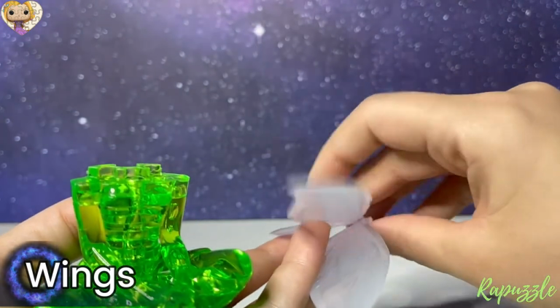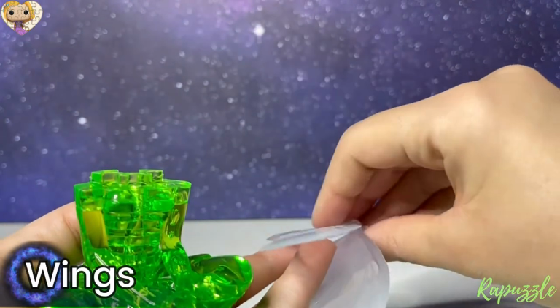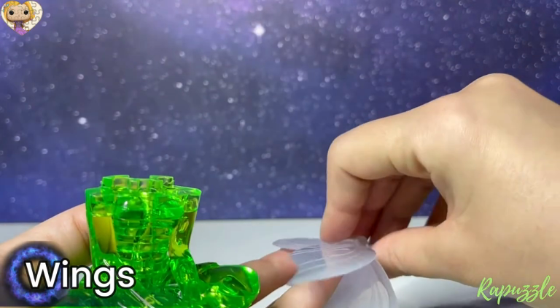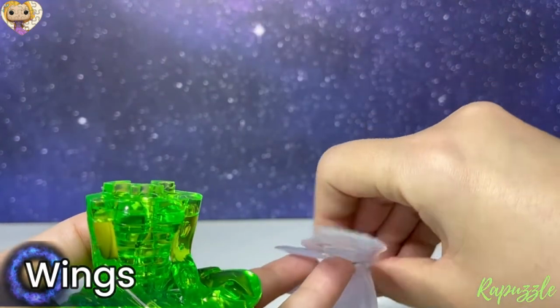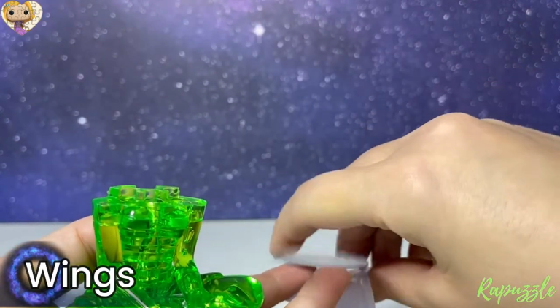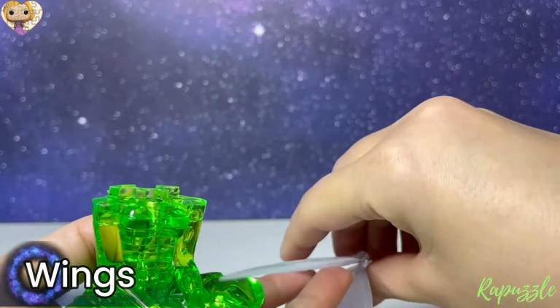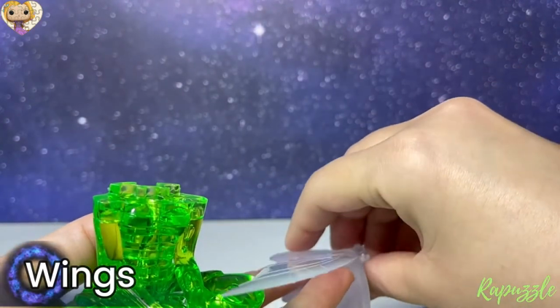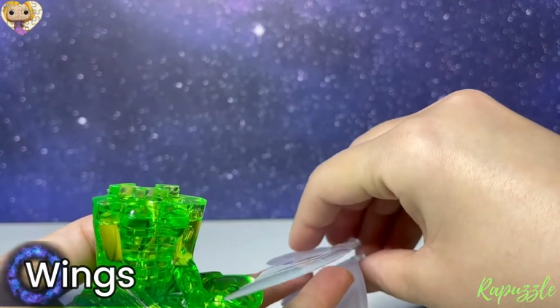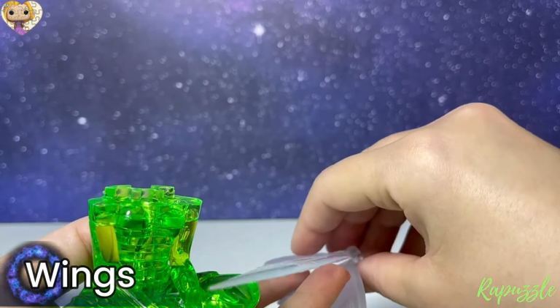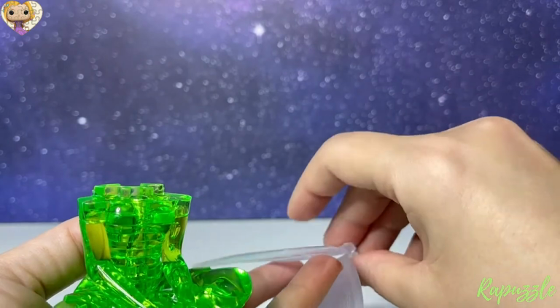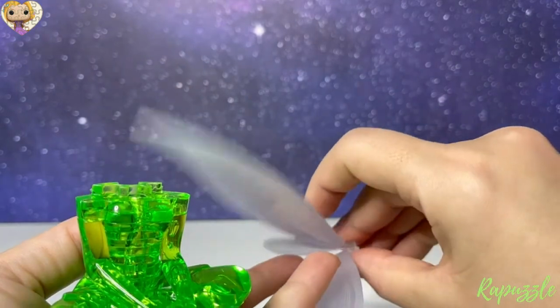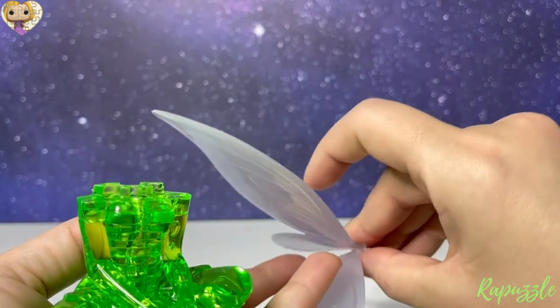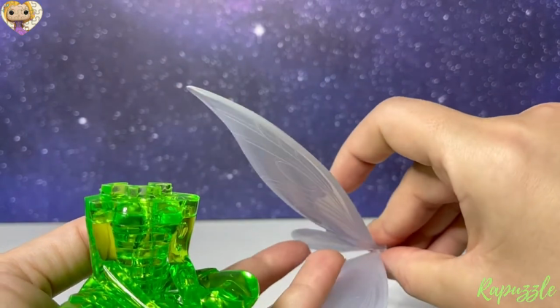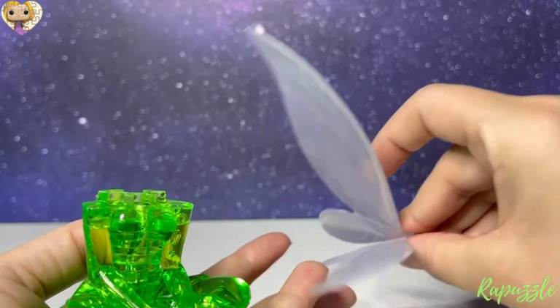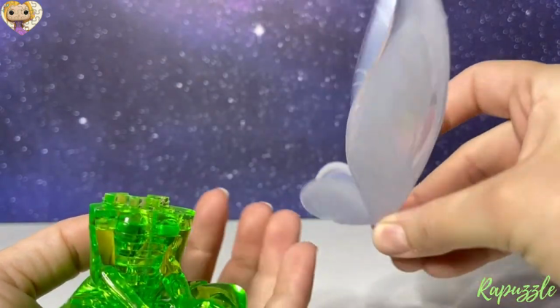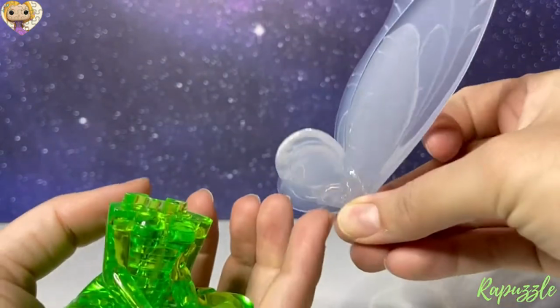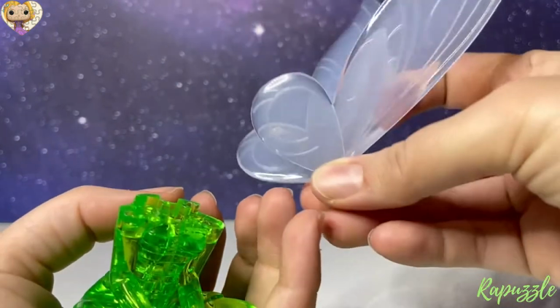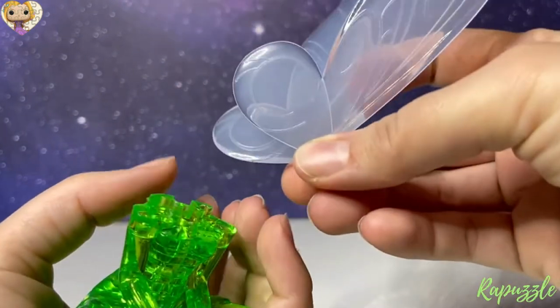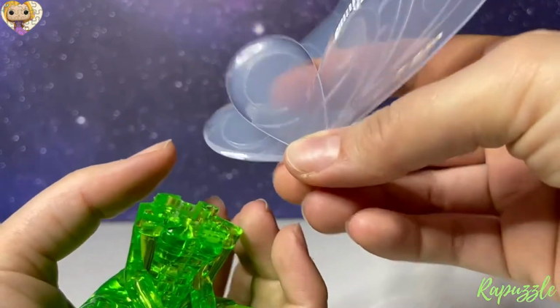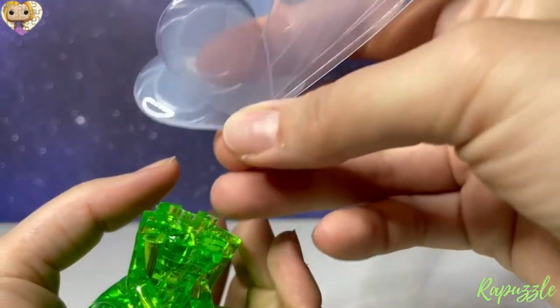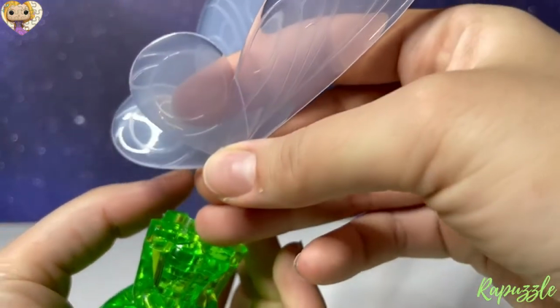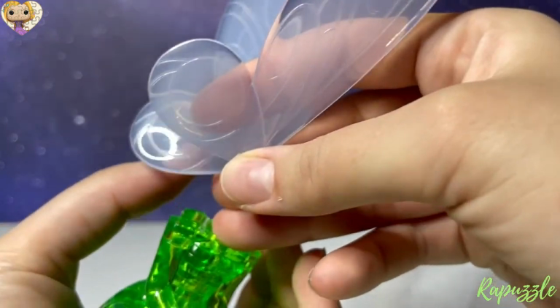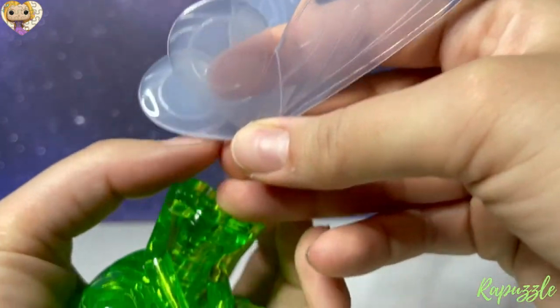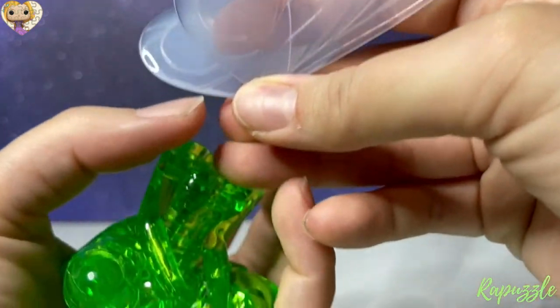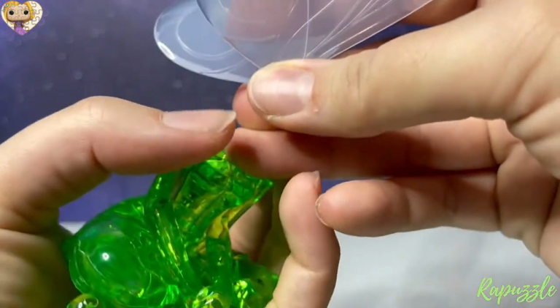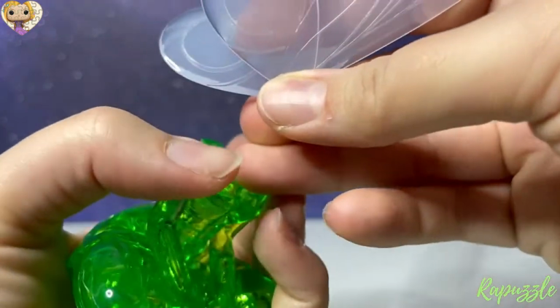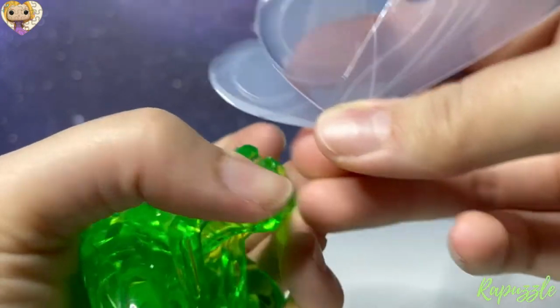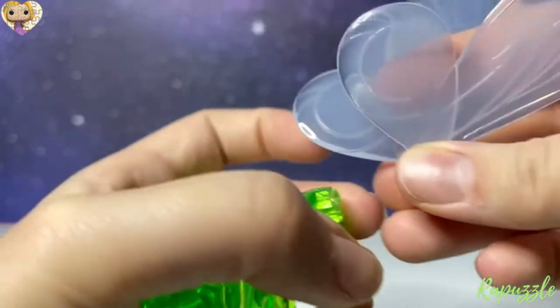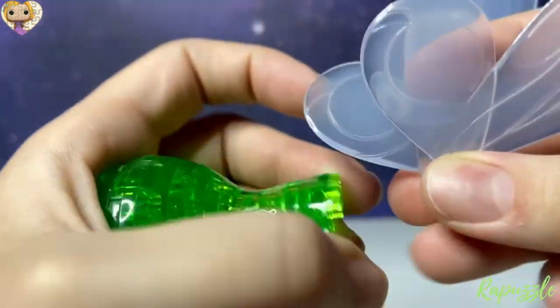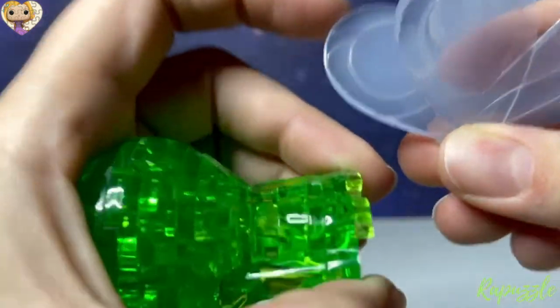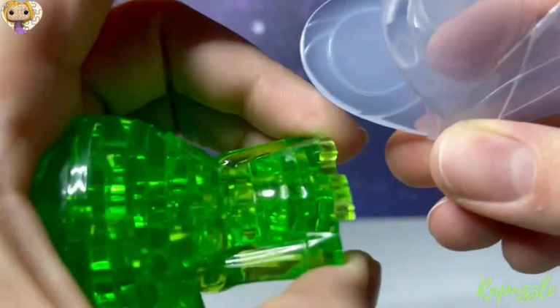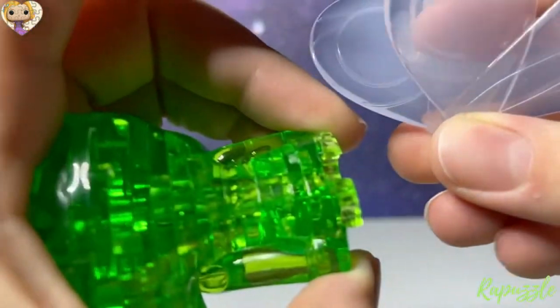Okay, next pieces are going to be the wings — they're just going to hold together in the middle, then slide into the back.